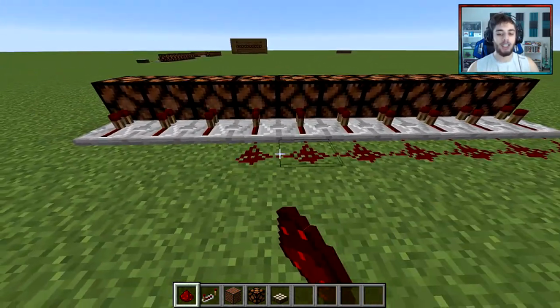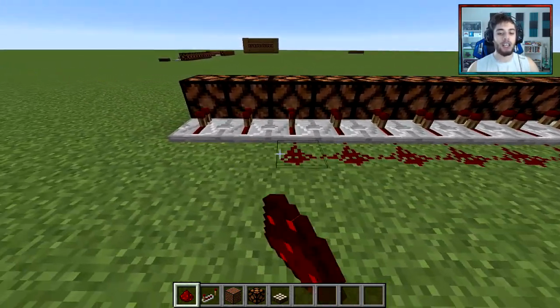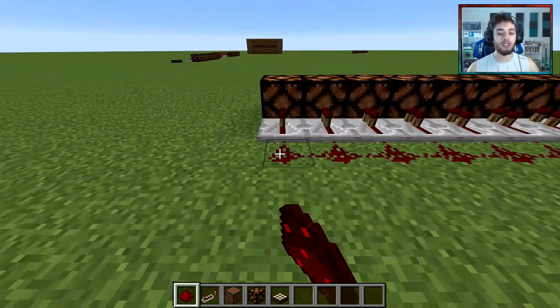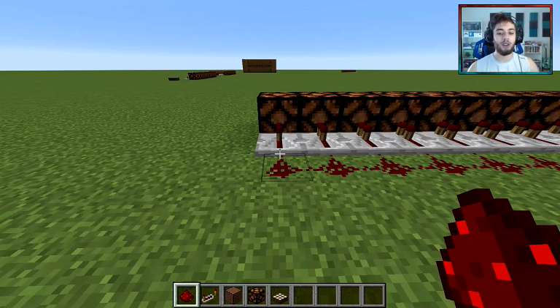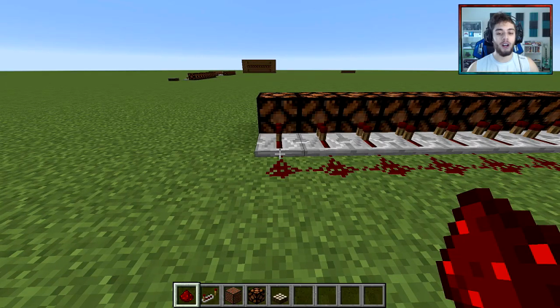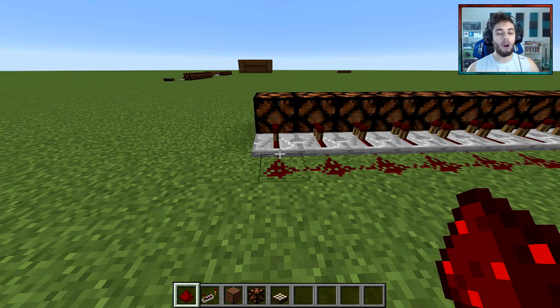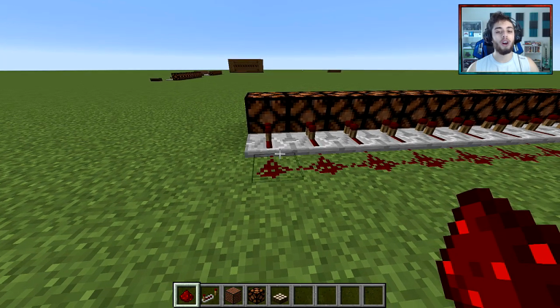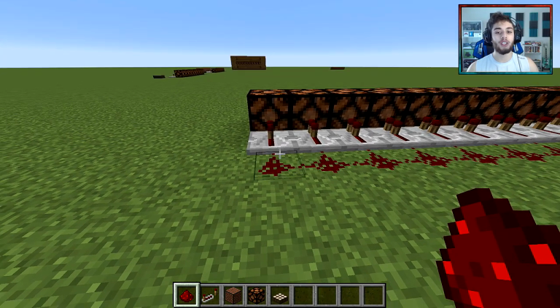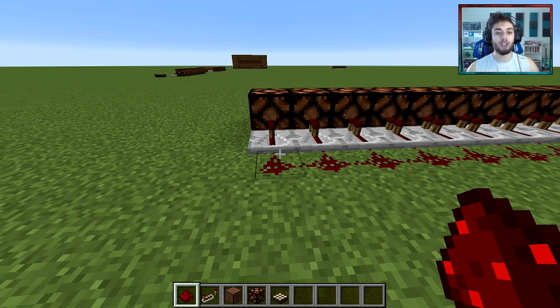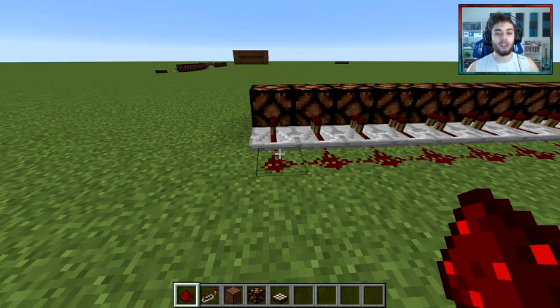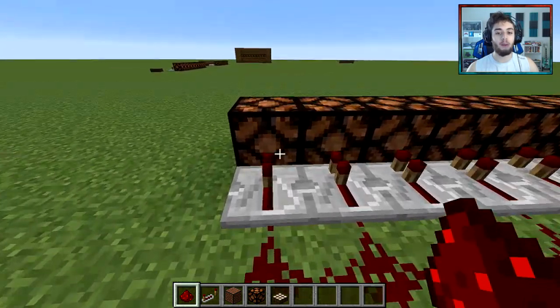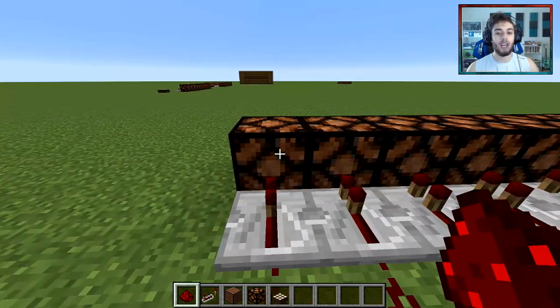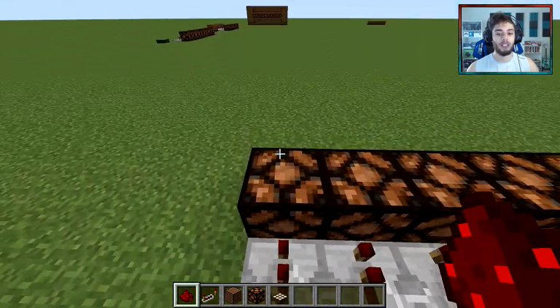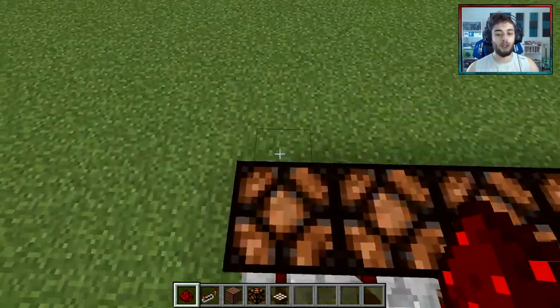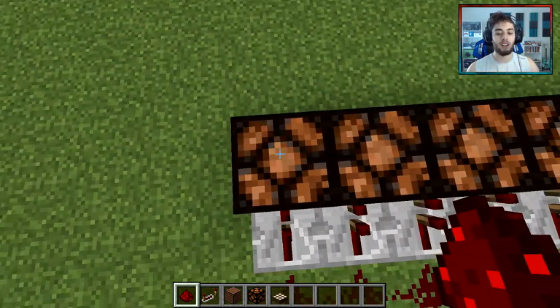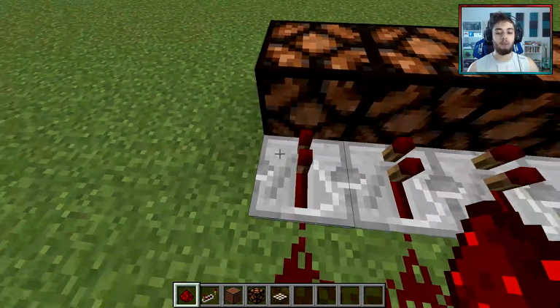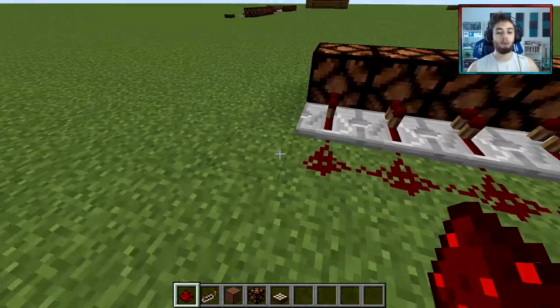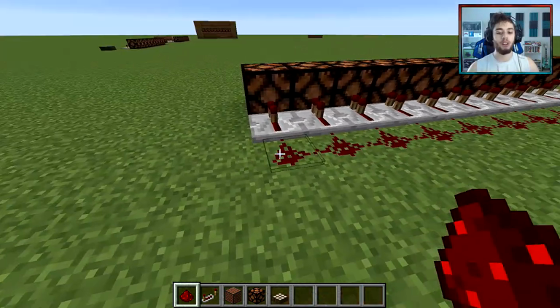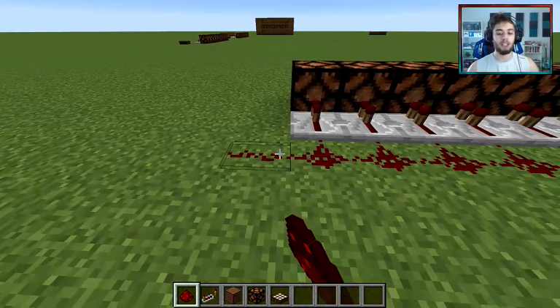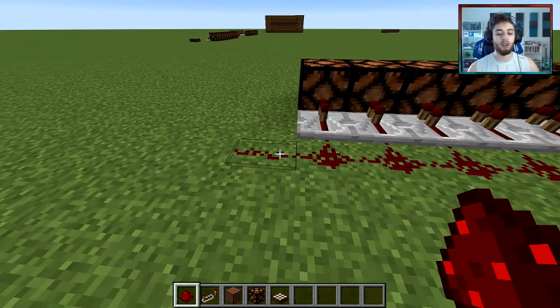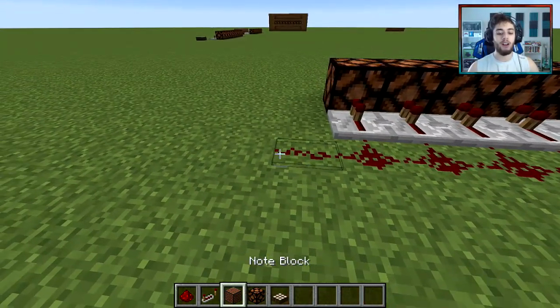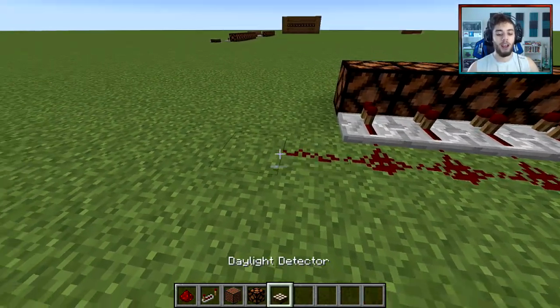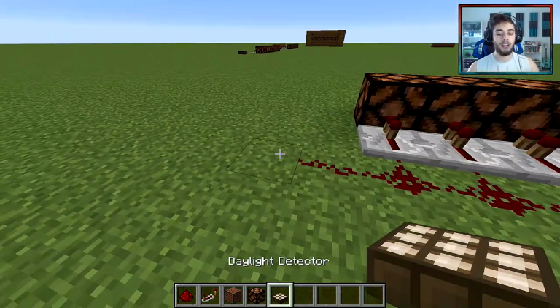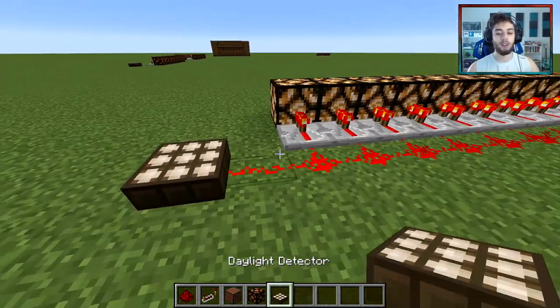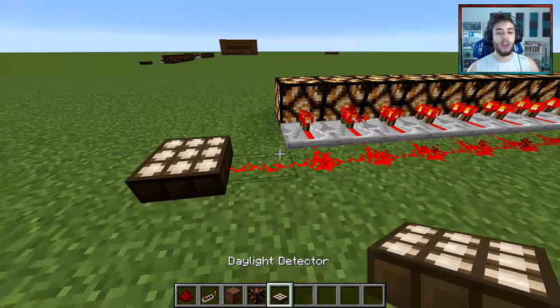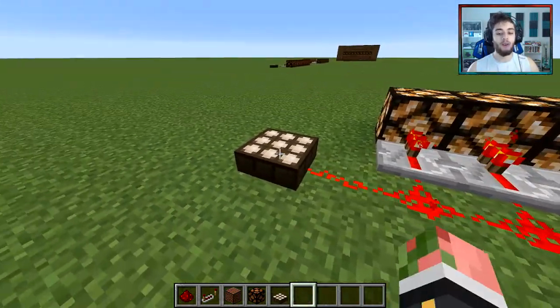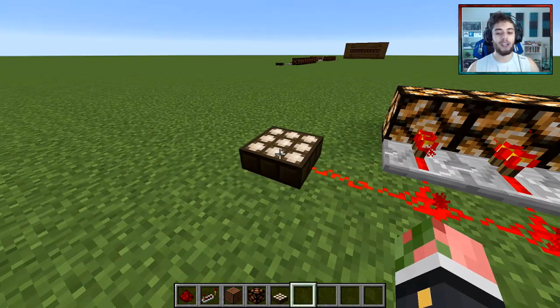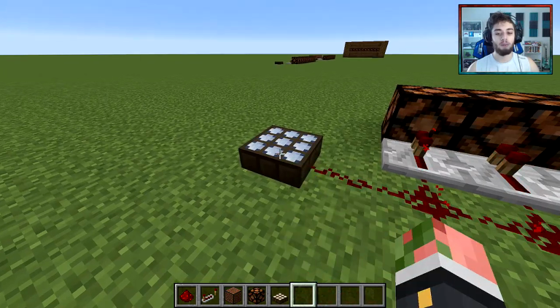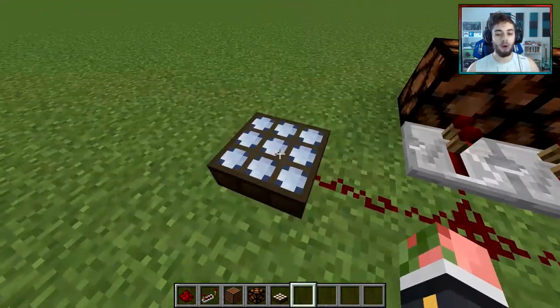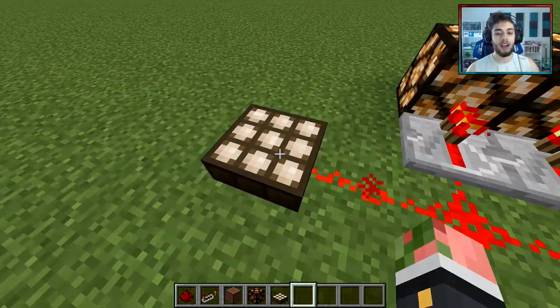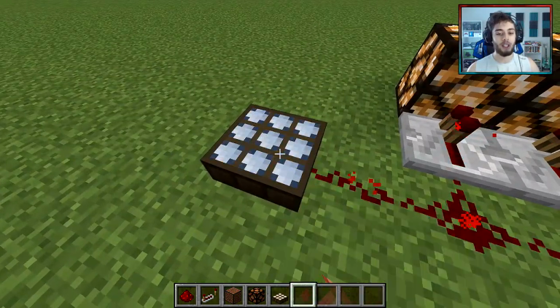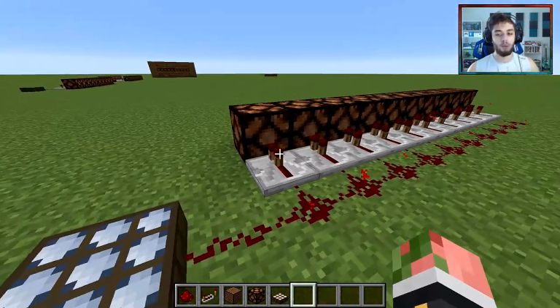On either side, wherever you want the thing to start lighting up — let's say I want this to be the first block to light up — put a piece of redstone there and a daylight sensor there. Flick it so it's blue, not yellow. Make sure it's blue.